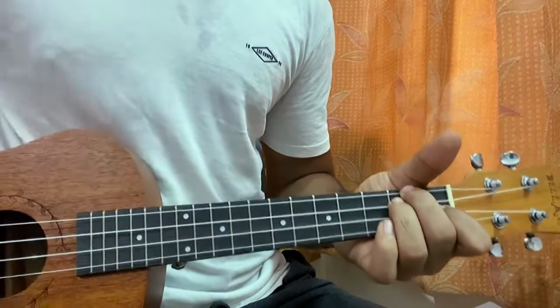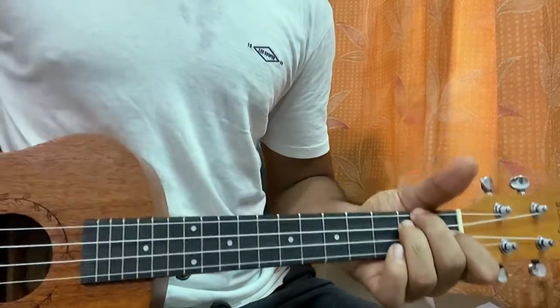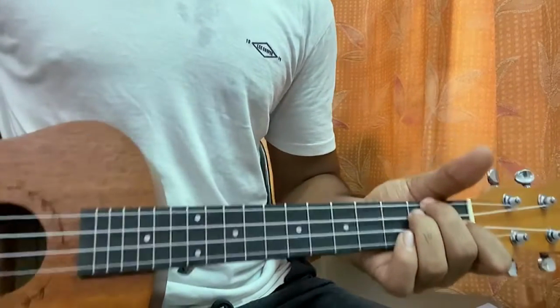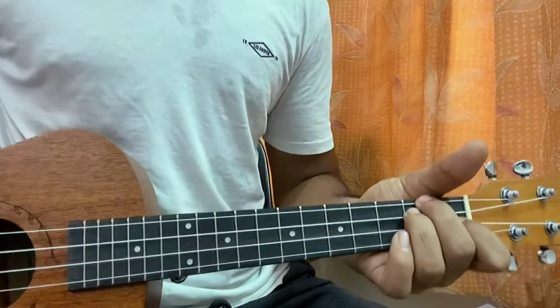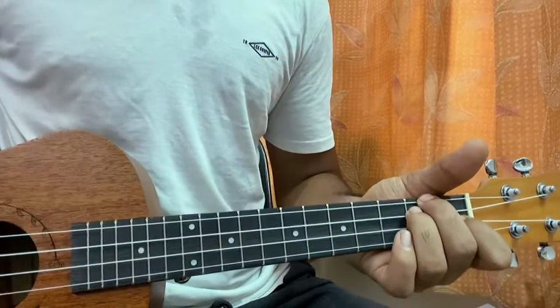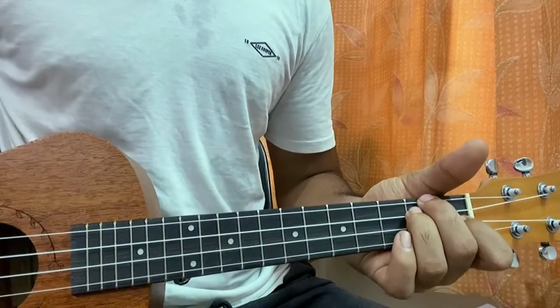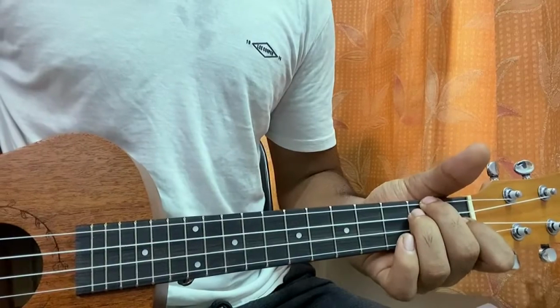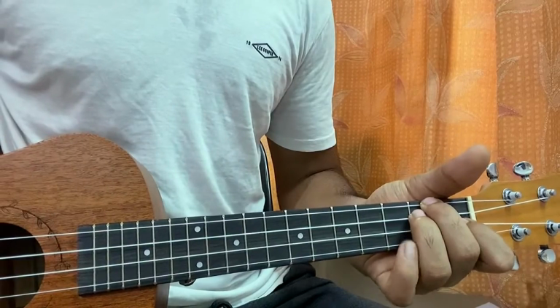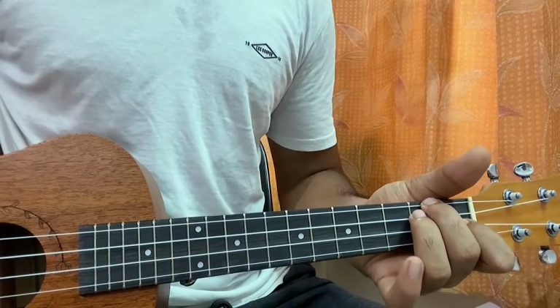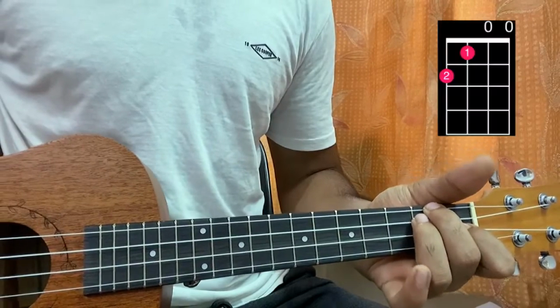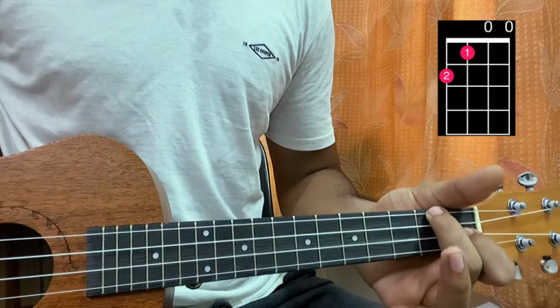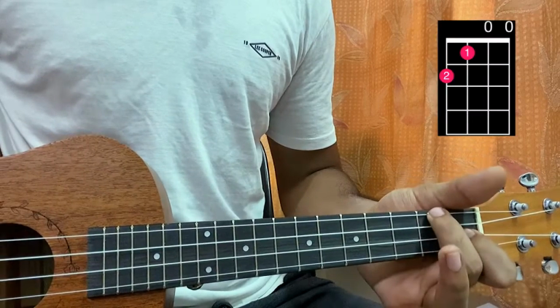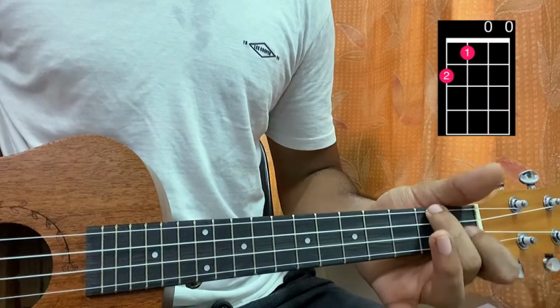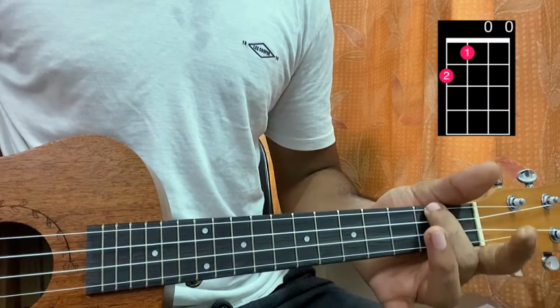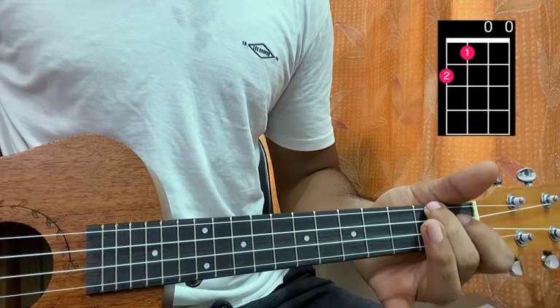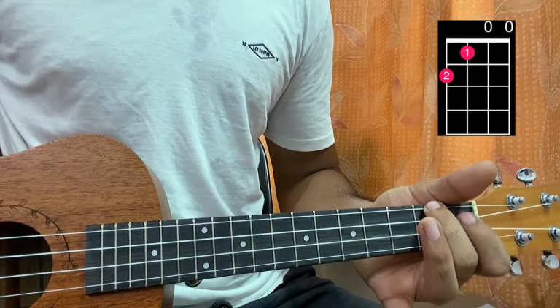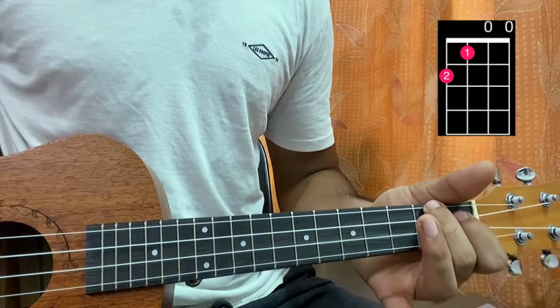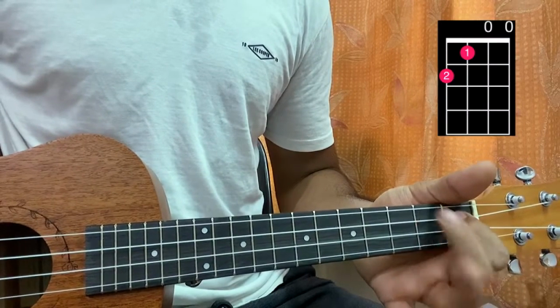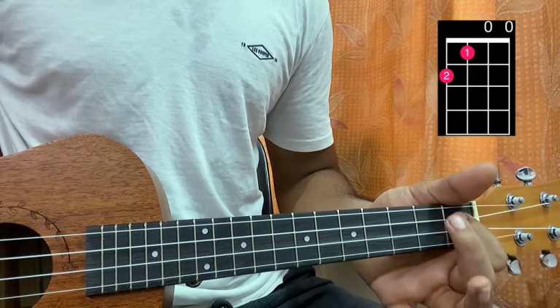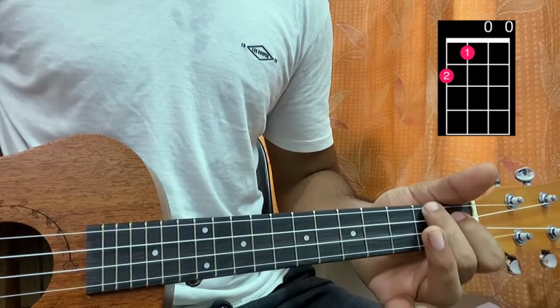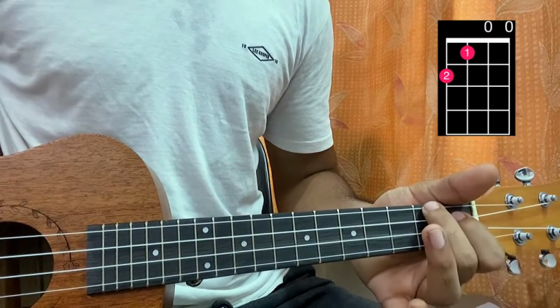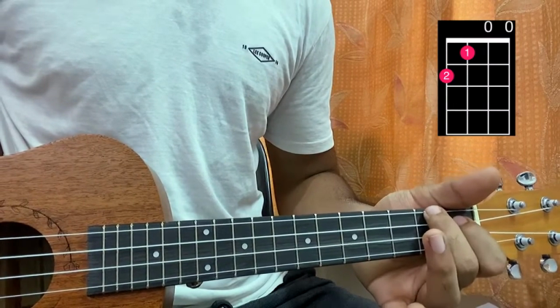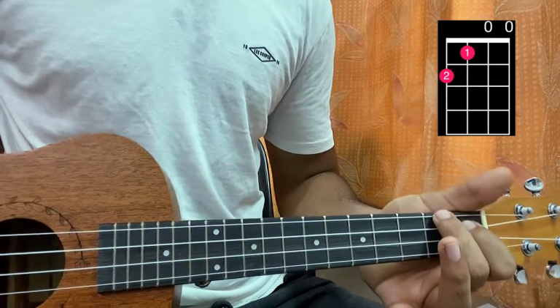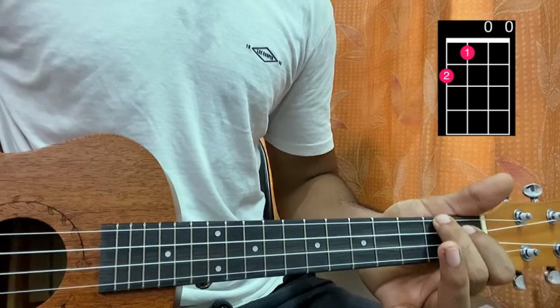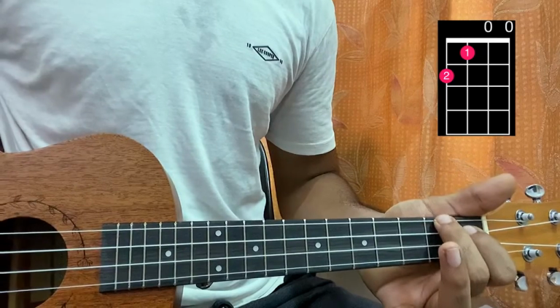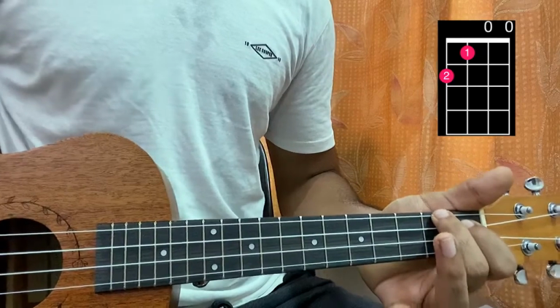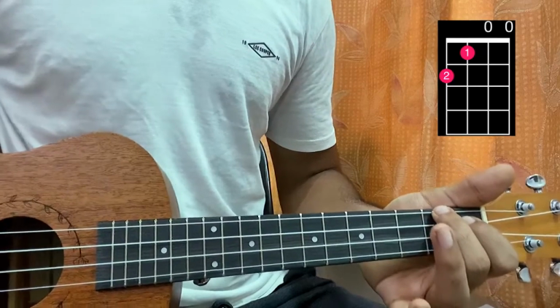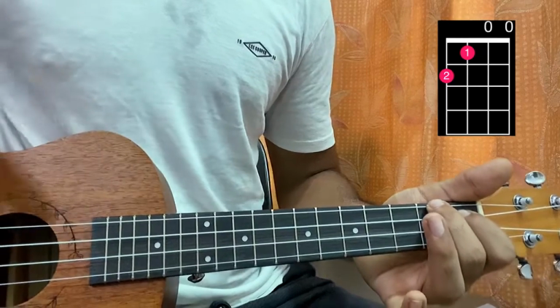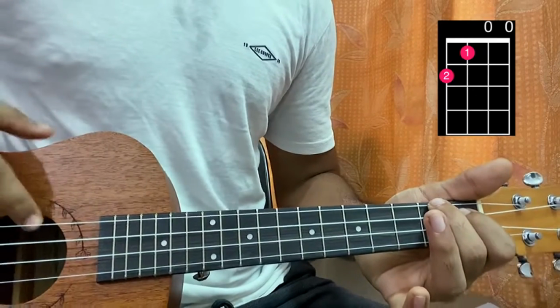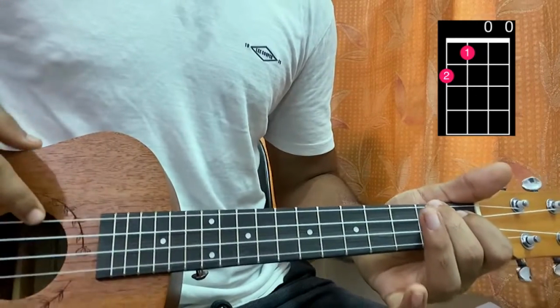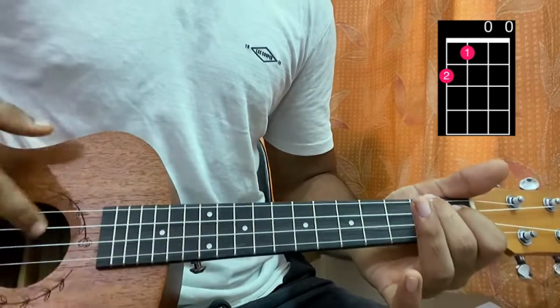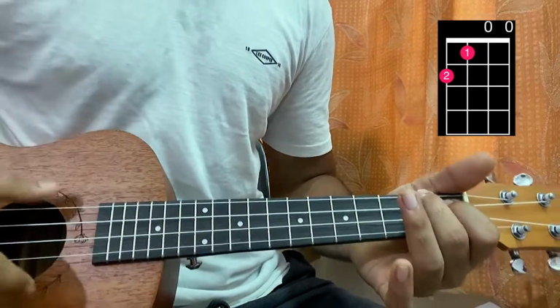You're gonna hold this shape, then lift off your ring finger, and add your index on the first fret of the C string. That's an A major — so you've got two, one, open, open.